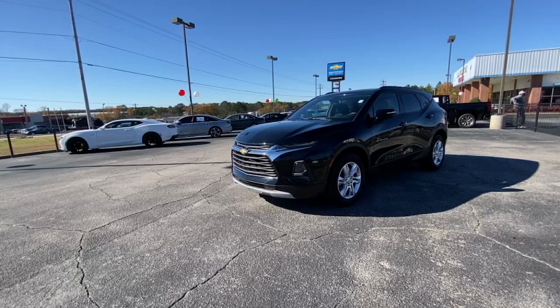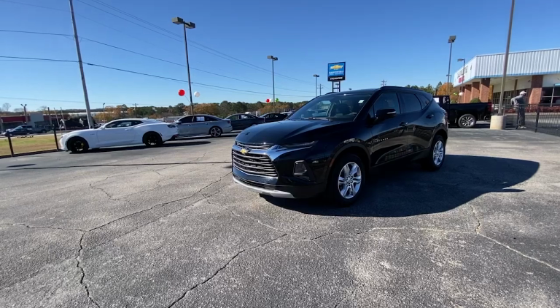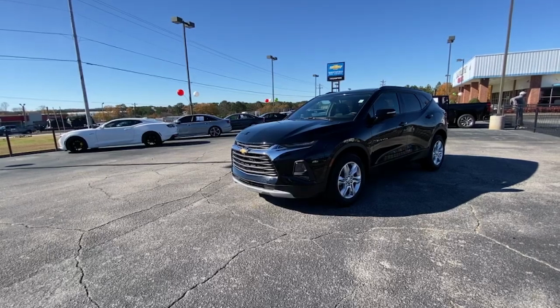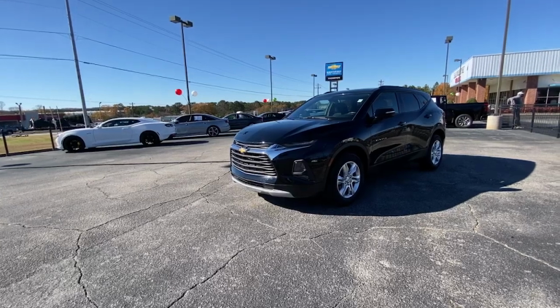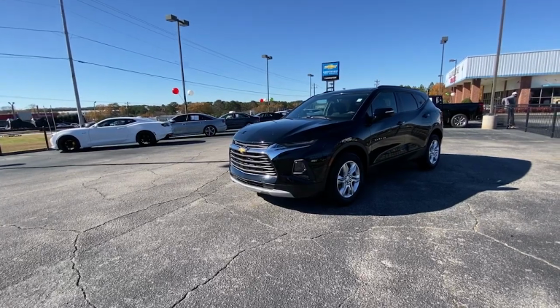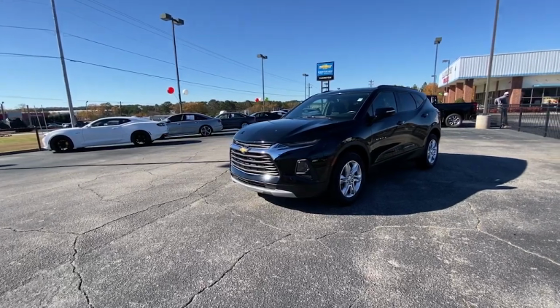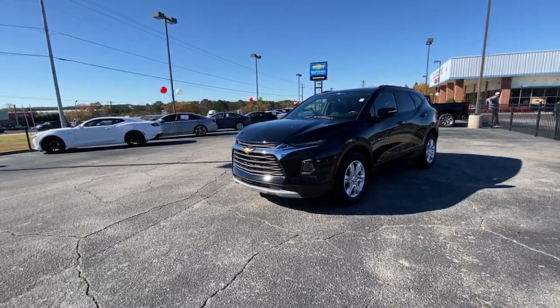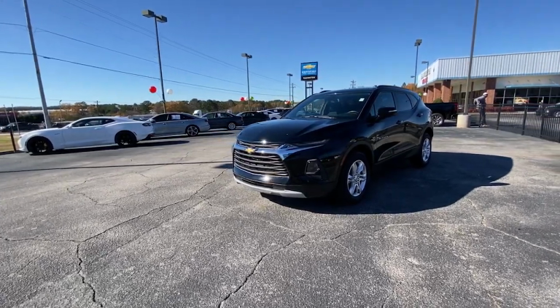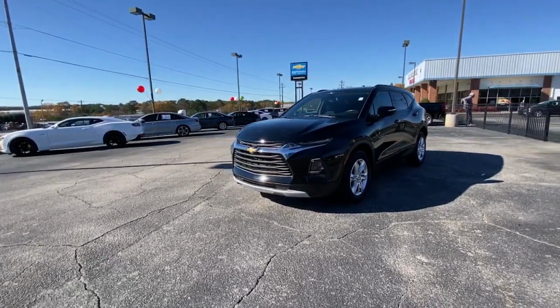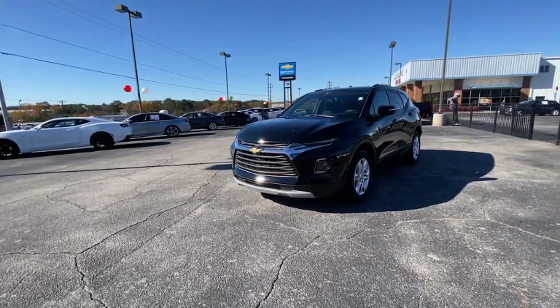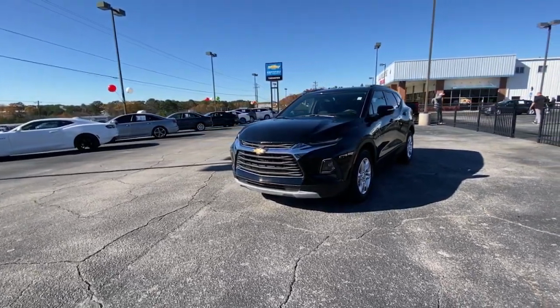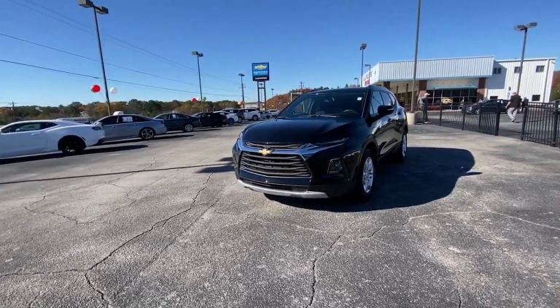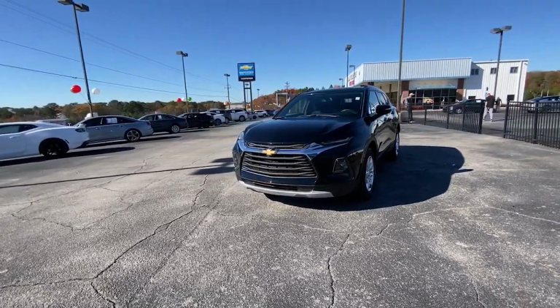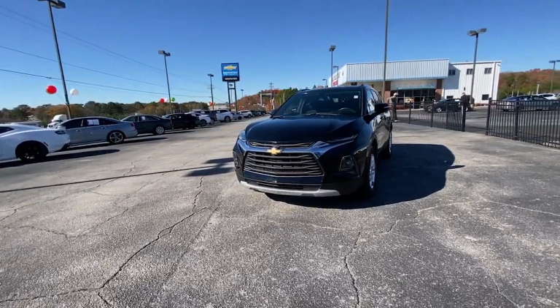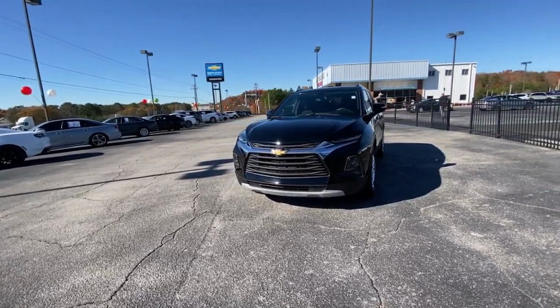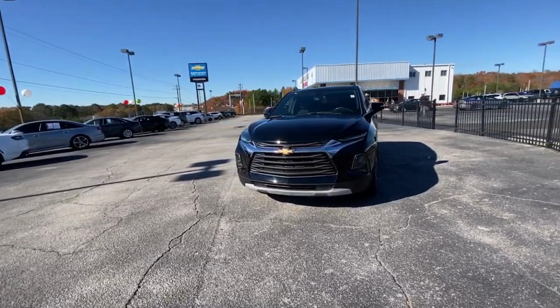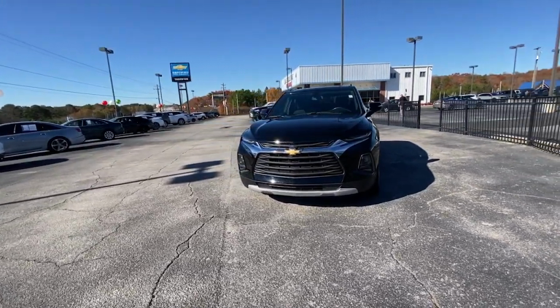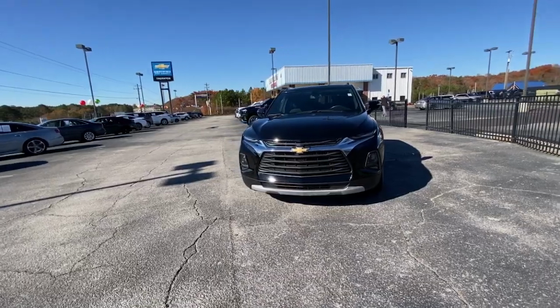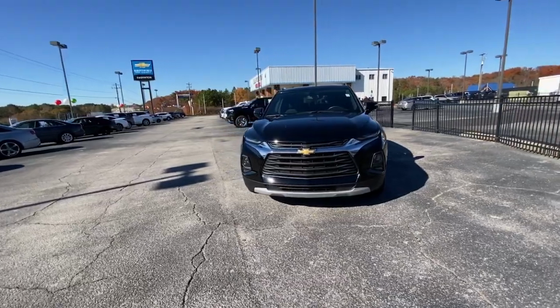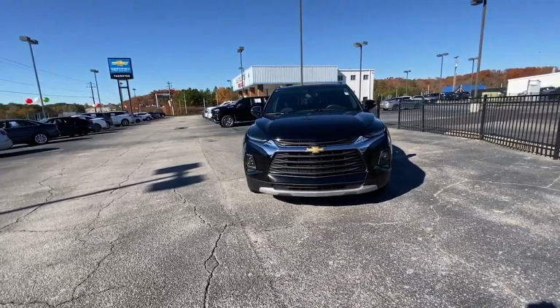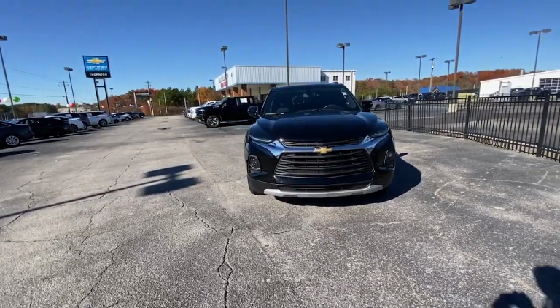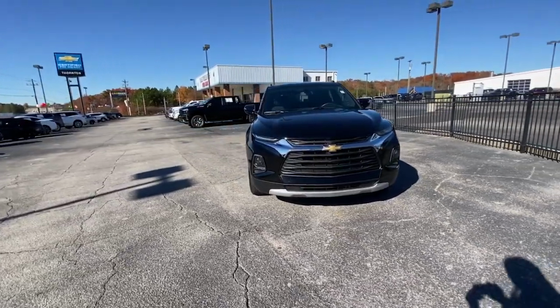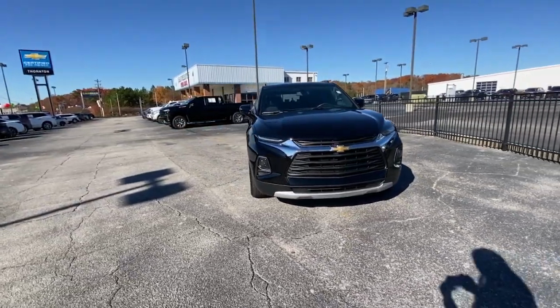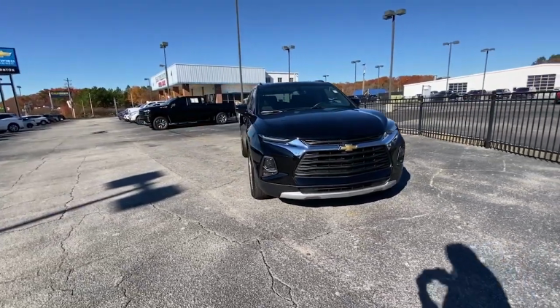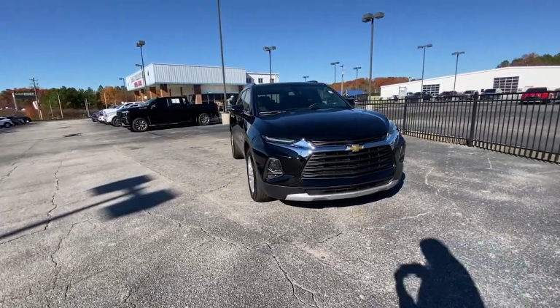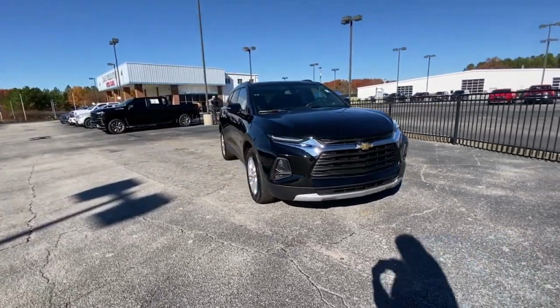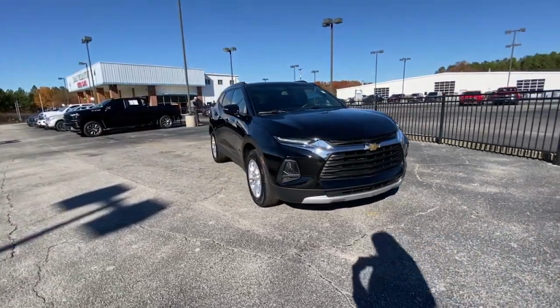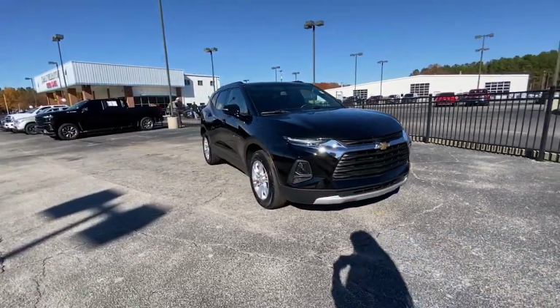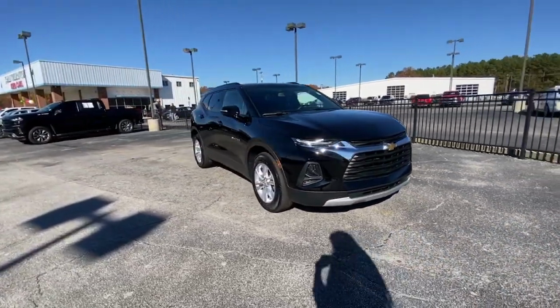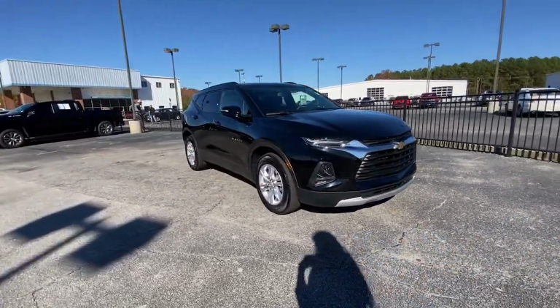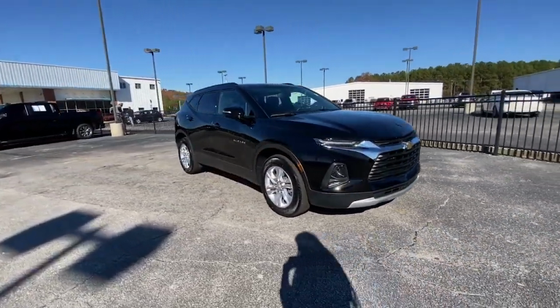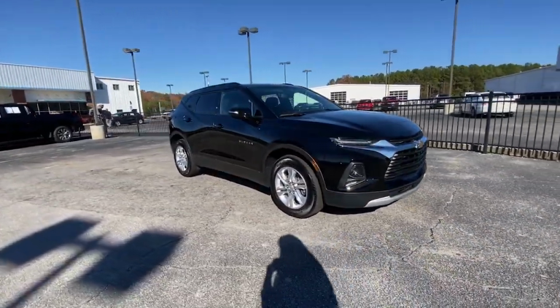Go home happy with the 2019 Chevrolet Blazer. With less than 25,000 miles on the odometer, this vehicle stands out from the rest.